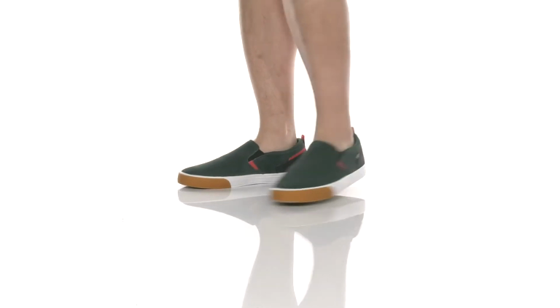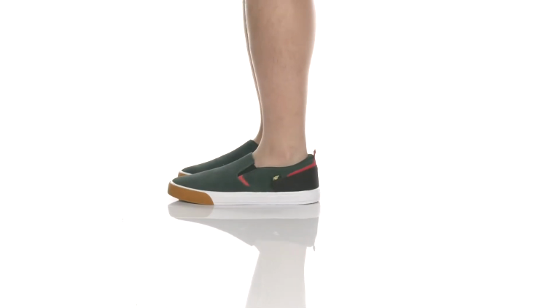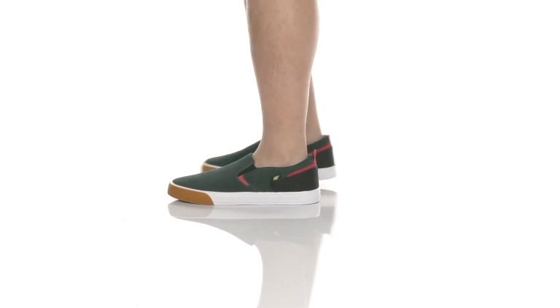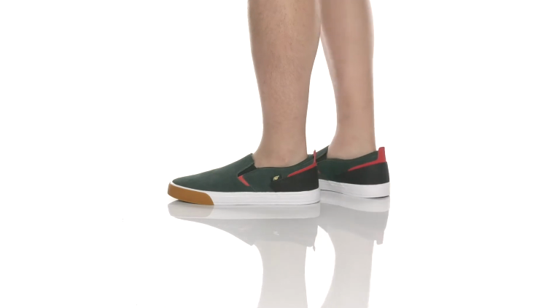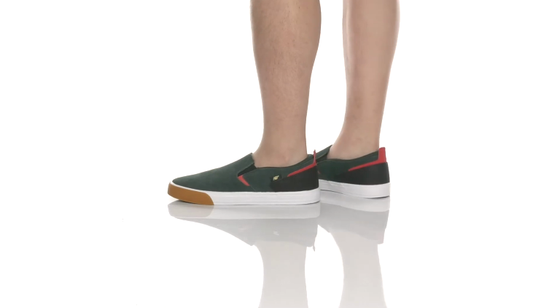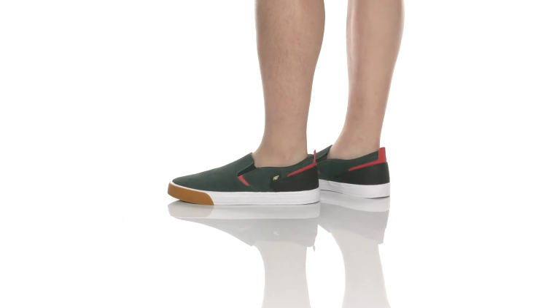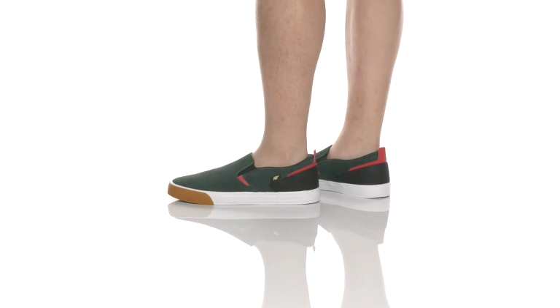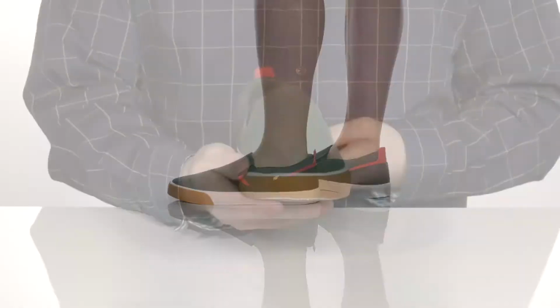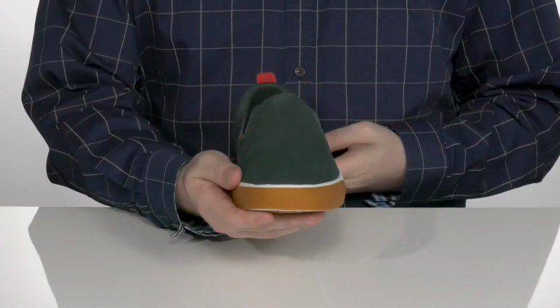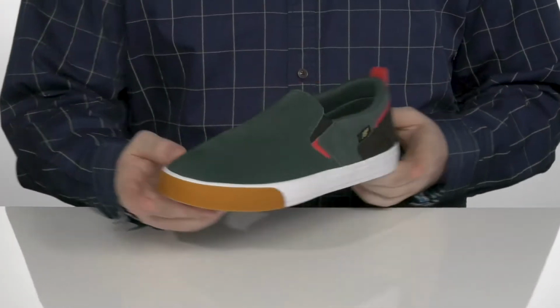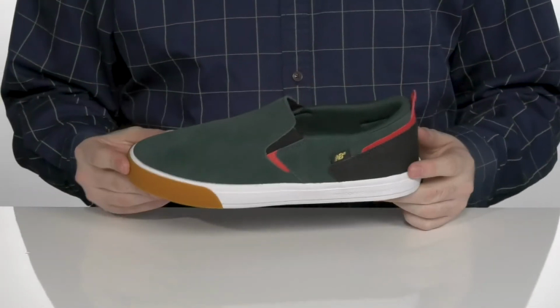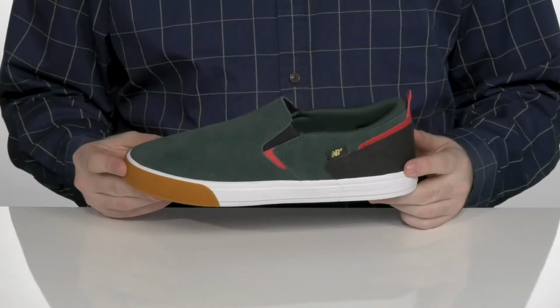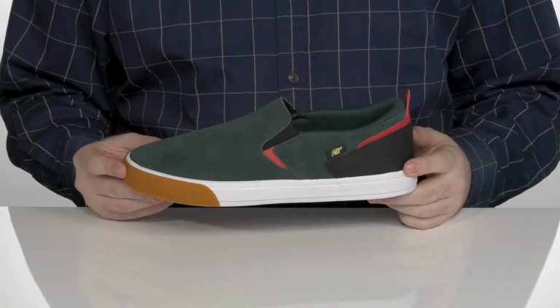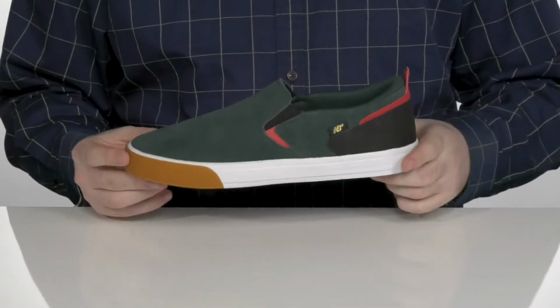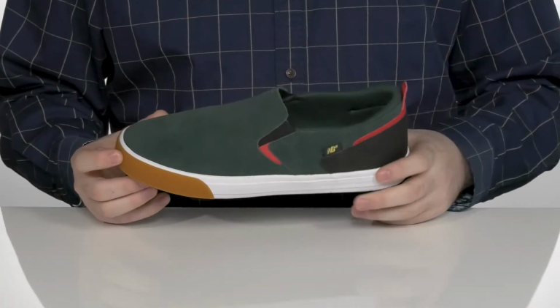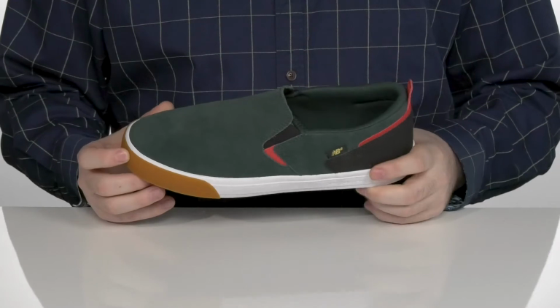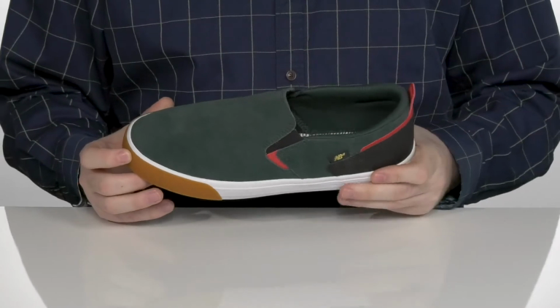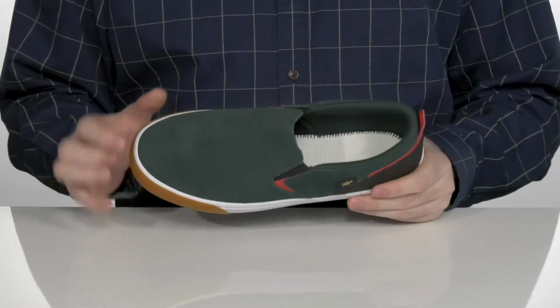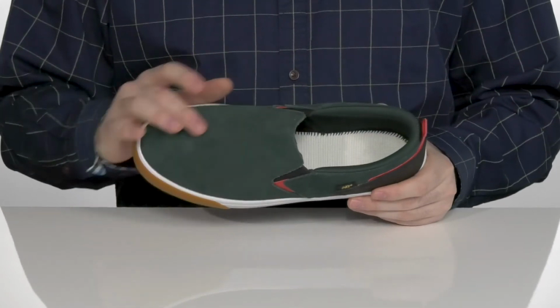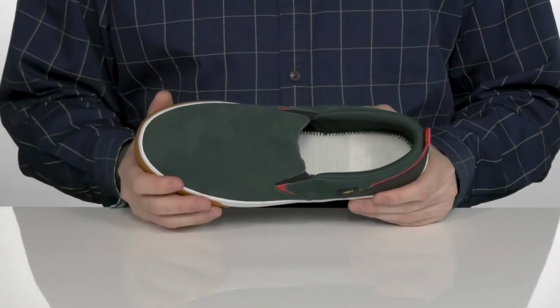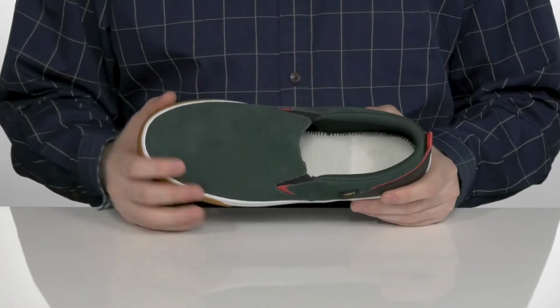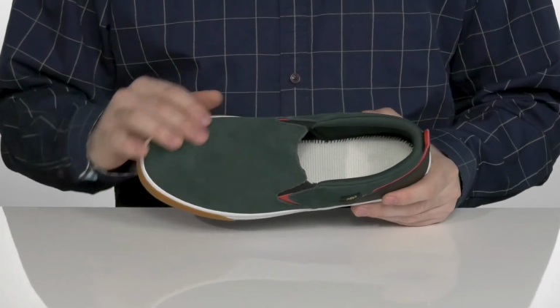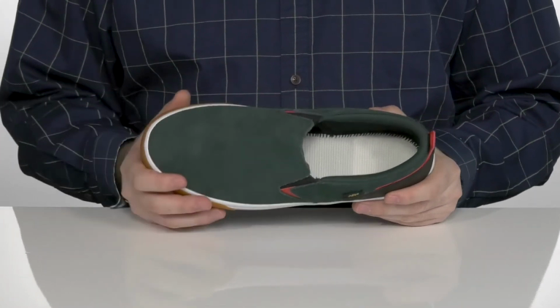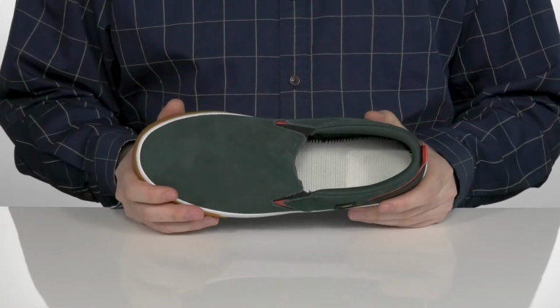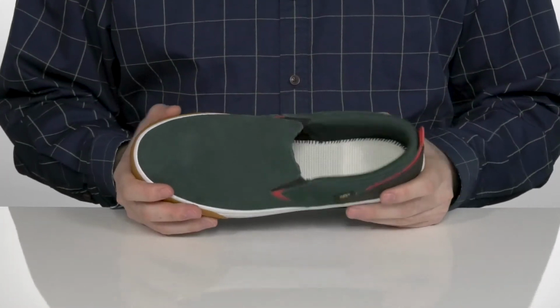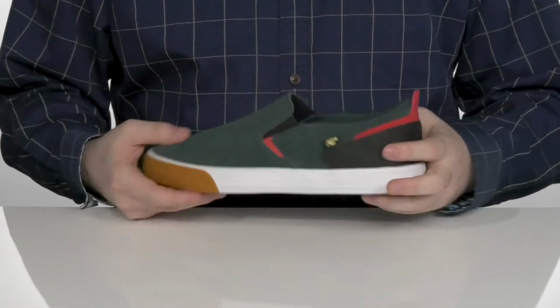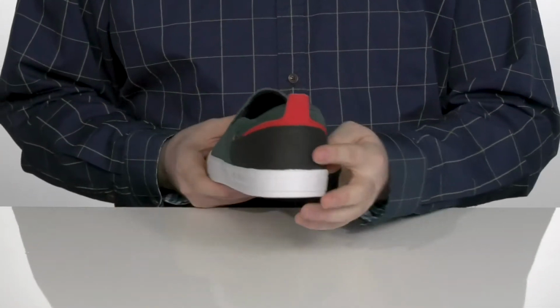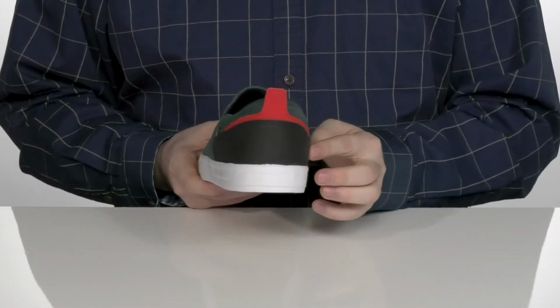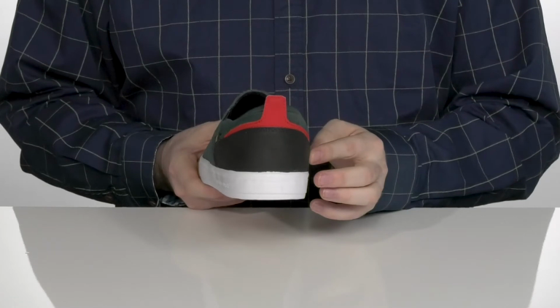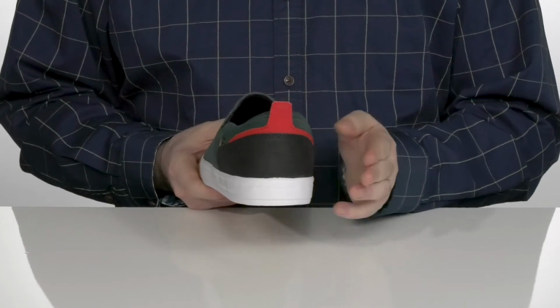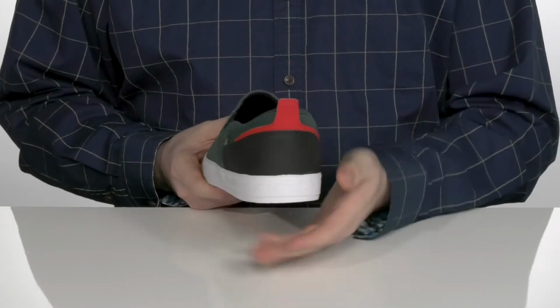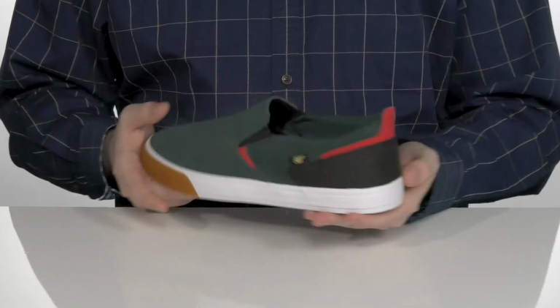Shred in style with the classic look of this slip-on New Balance shoe from New Balance Numeric. This design has a leather upper with that soft suede-like feel, with some reinforced leather on the back for added appeal.